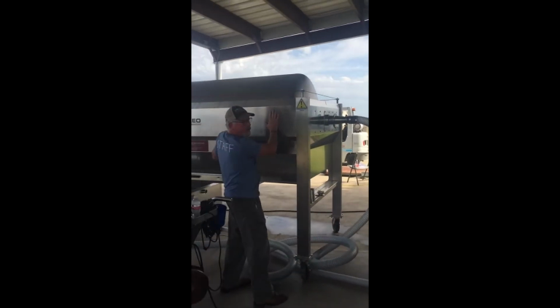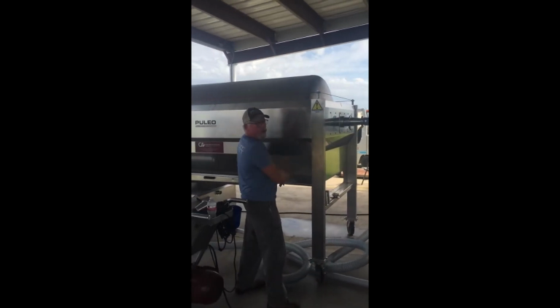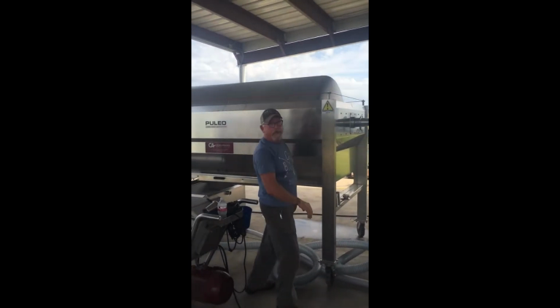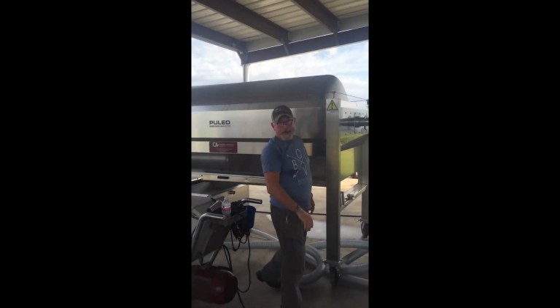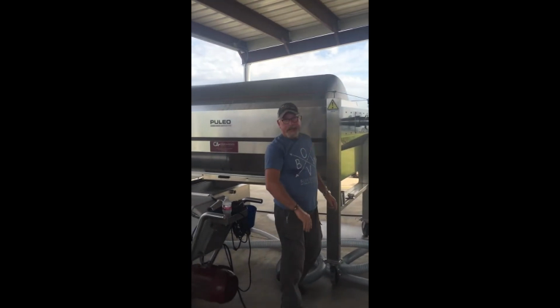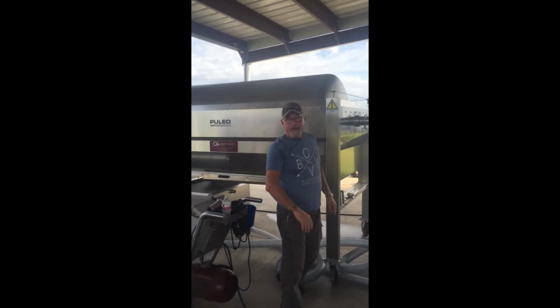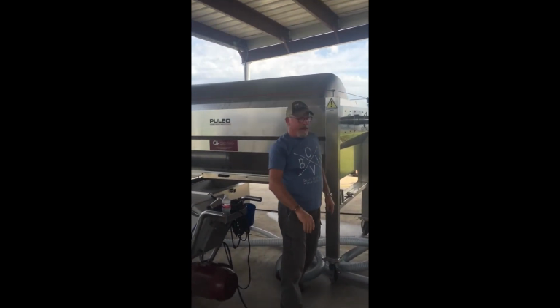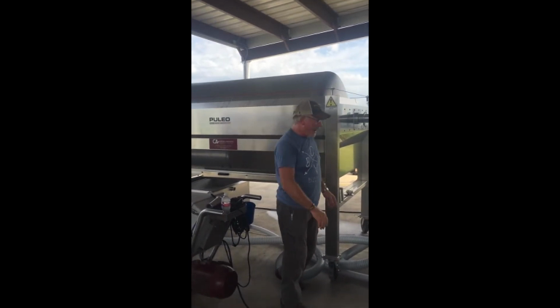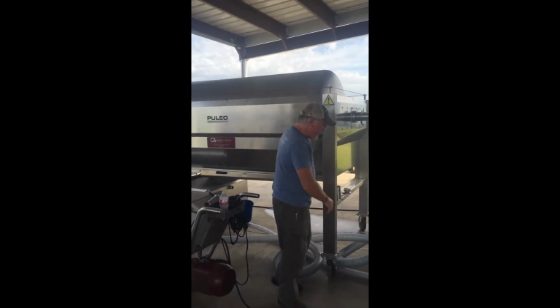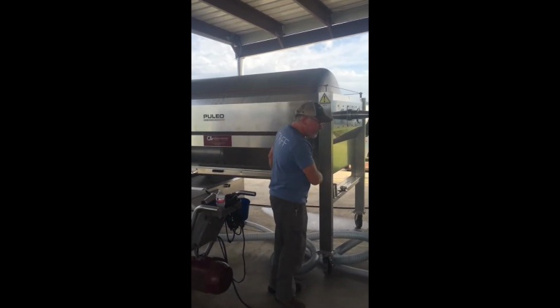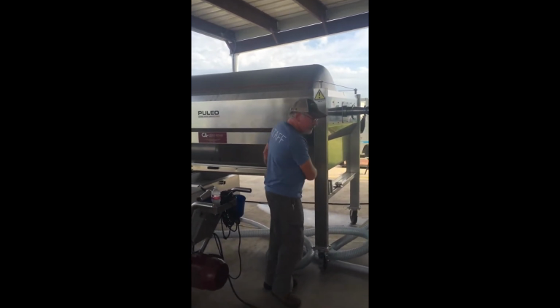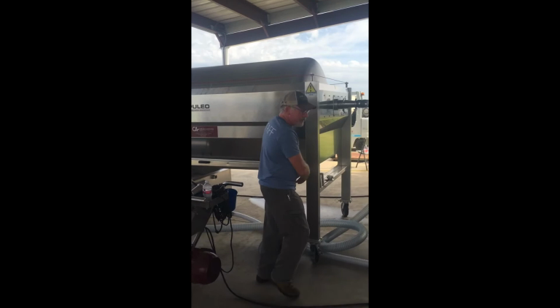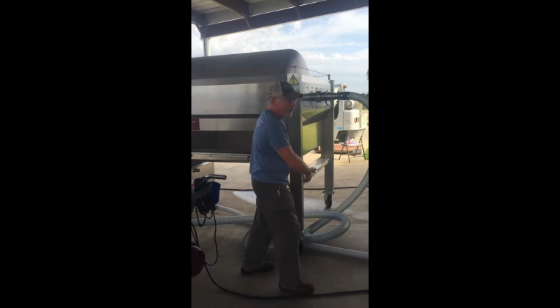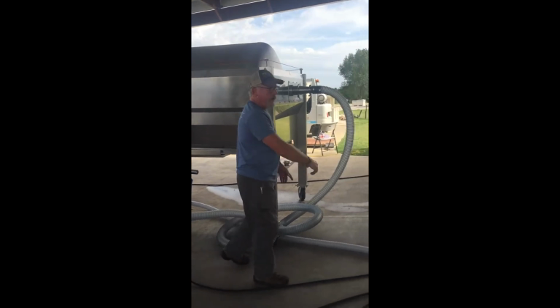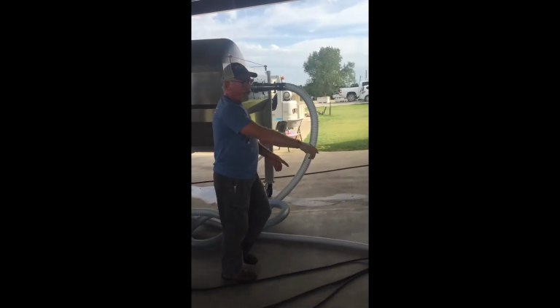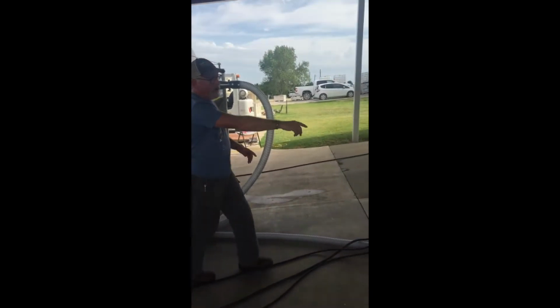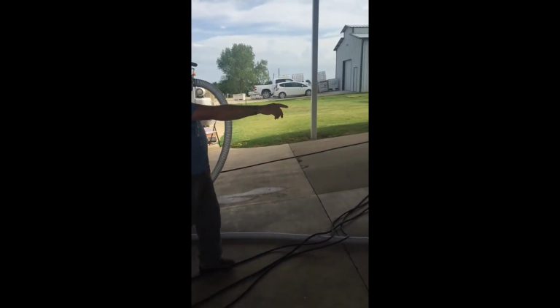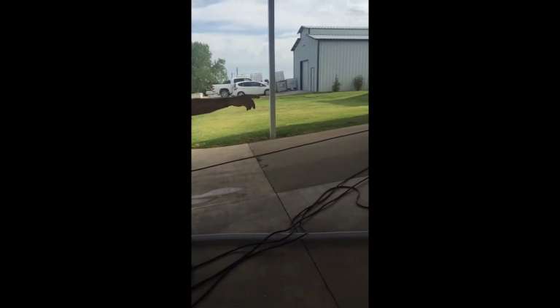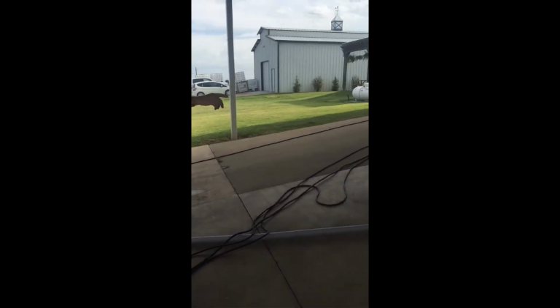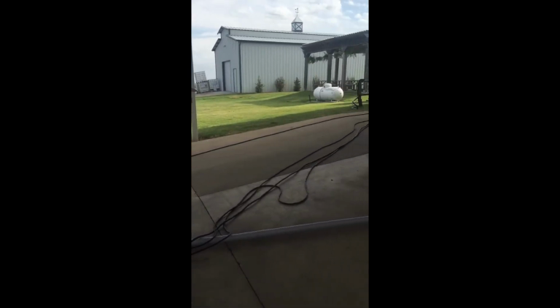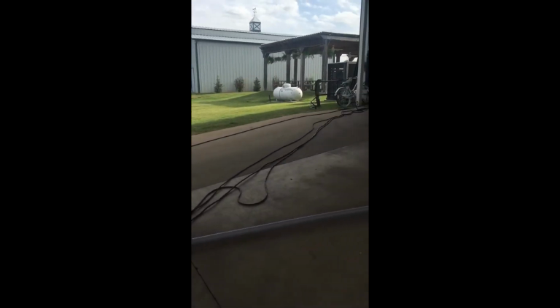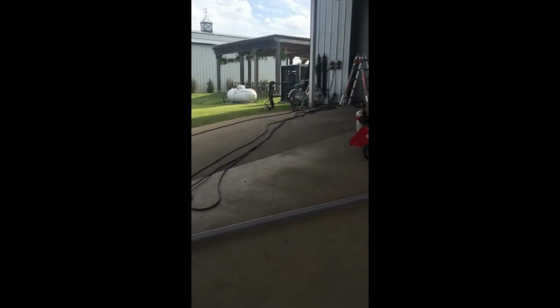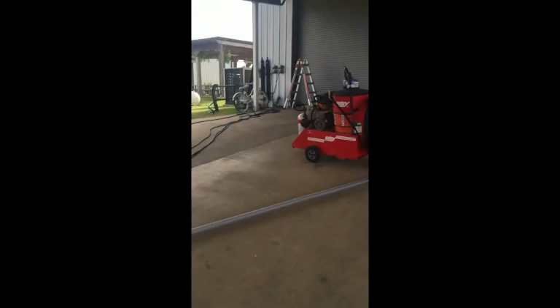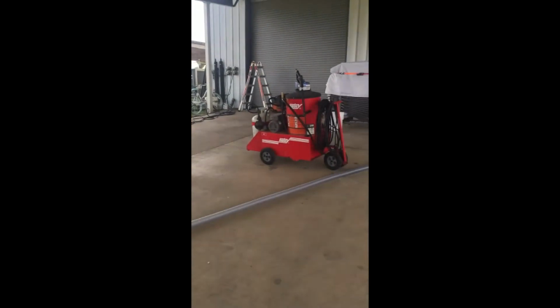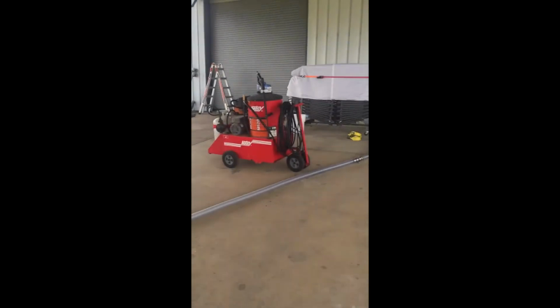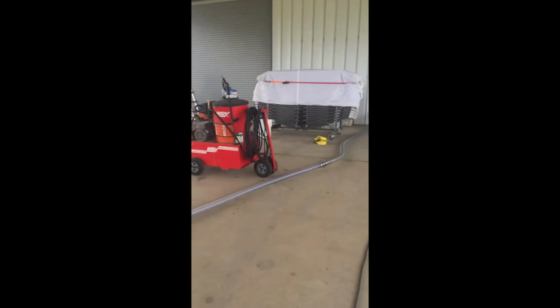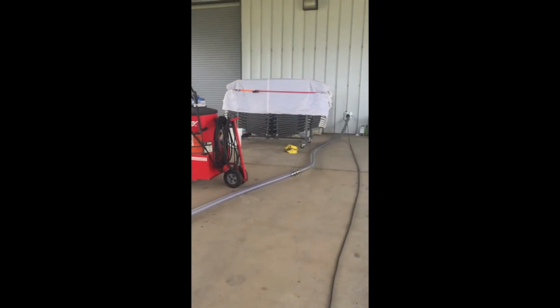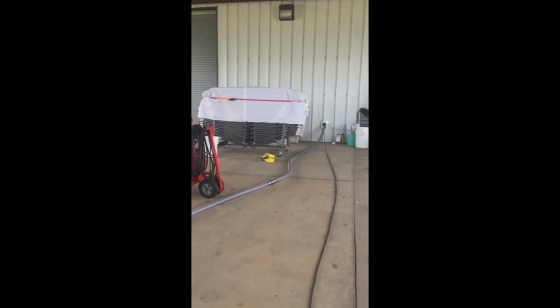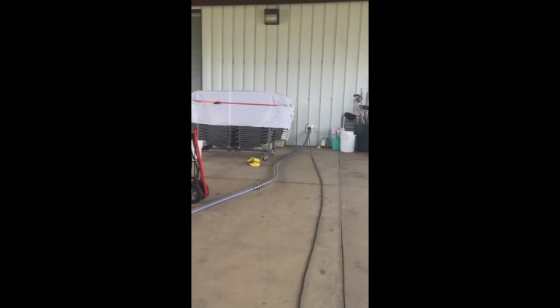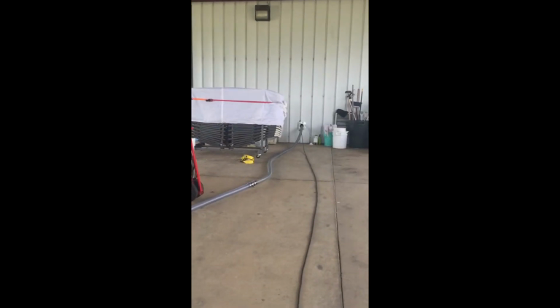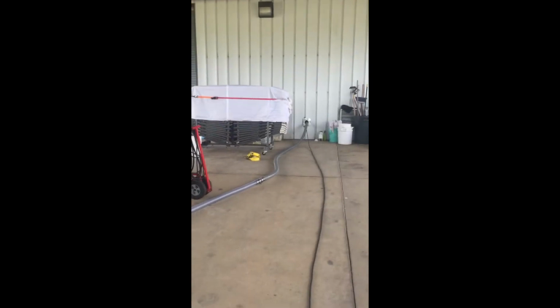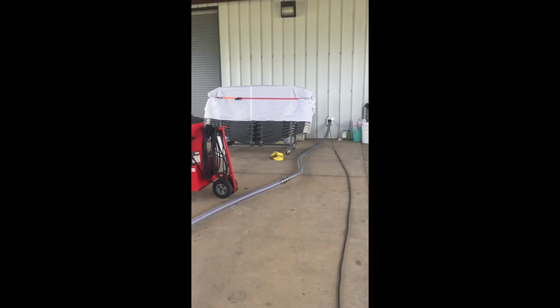We'll go through a press cycle and then the juice will be carried through this hose up into the wine cellar, where it'll go into a stainless steel tank.